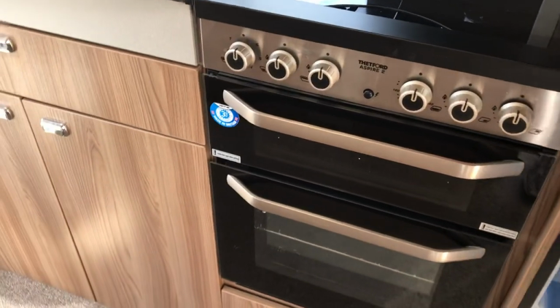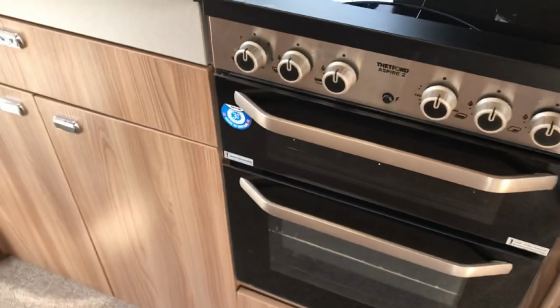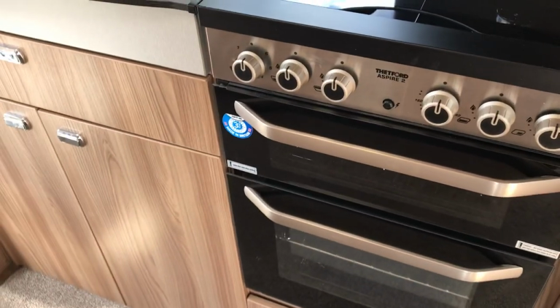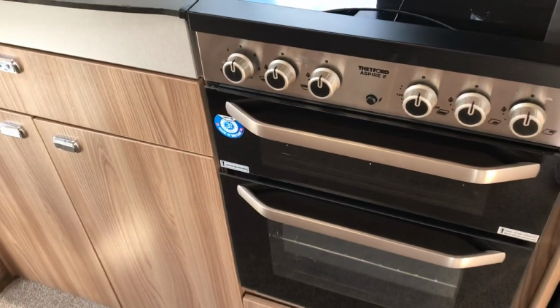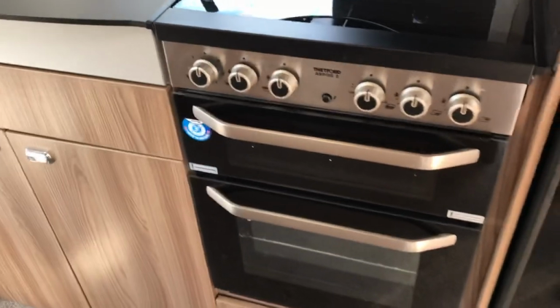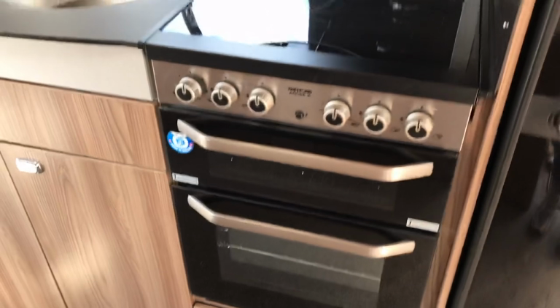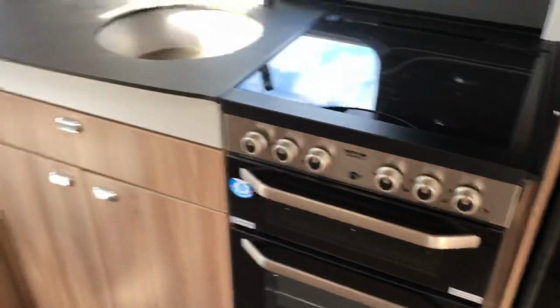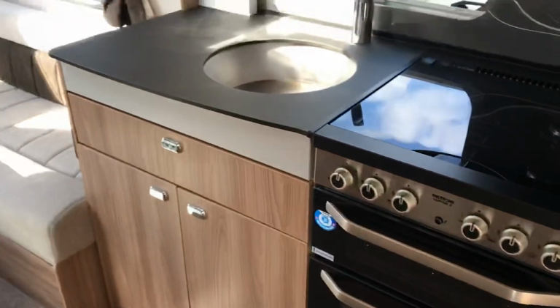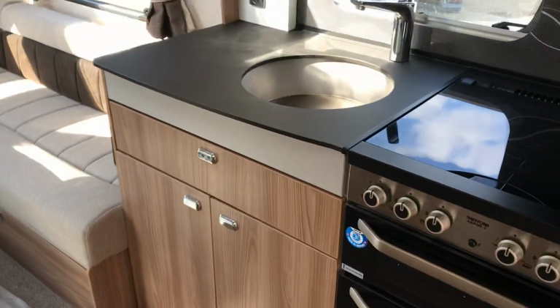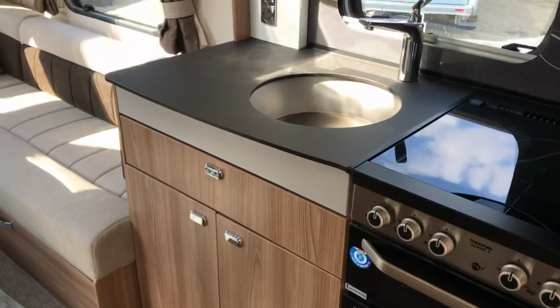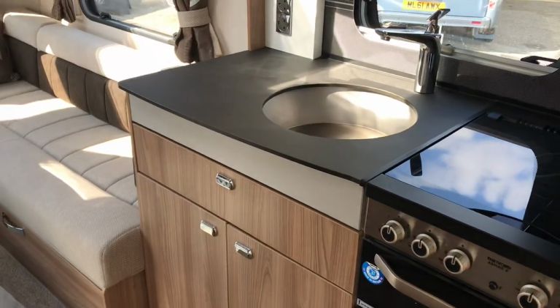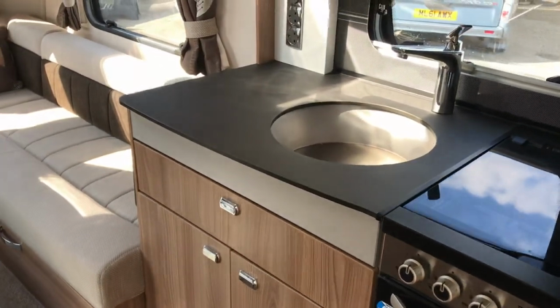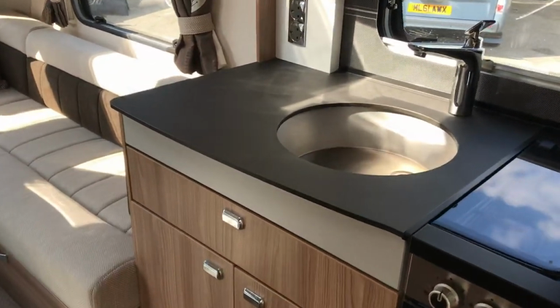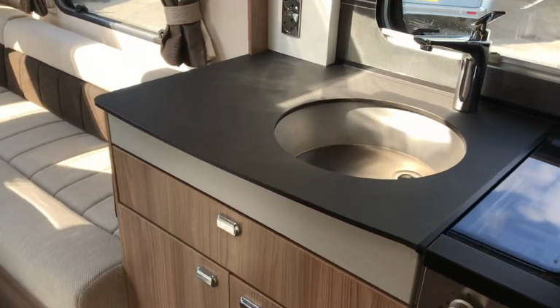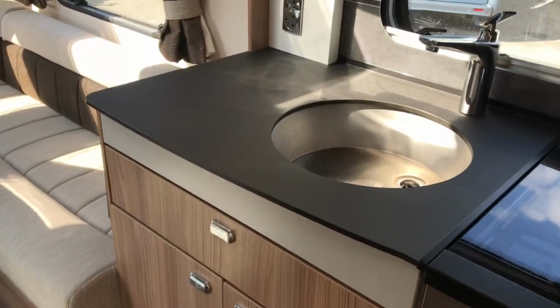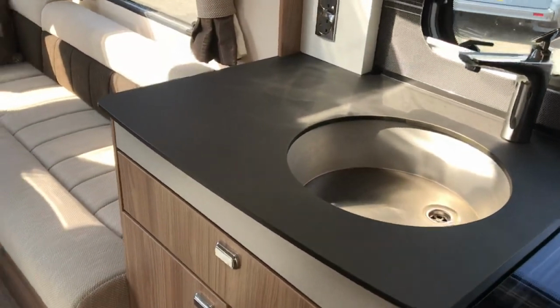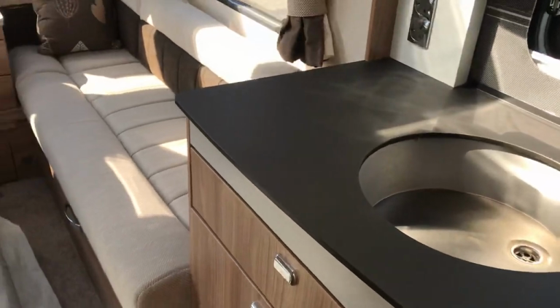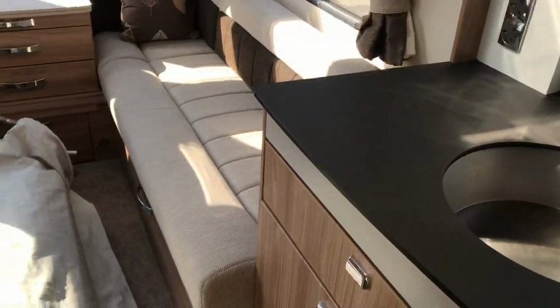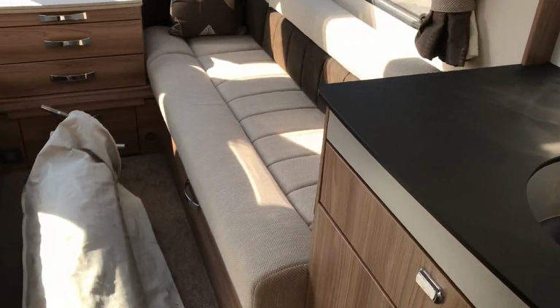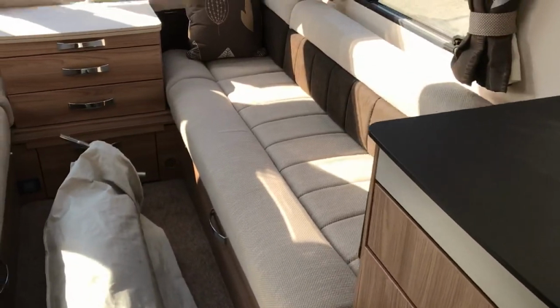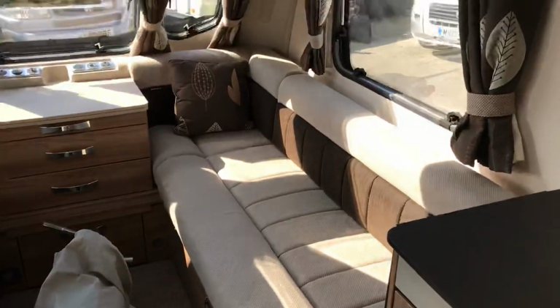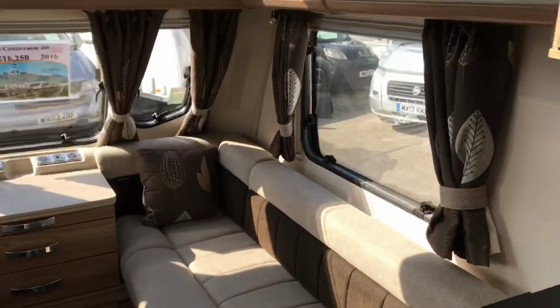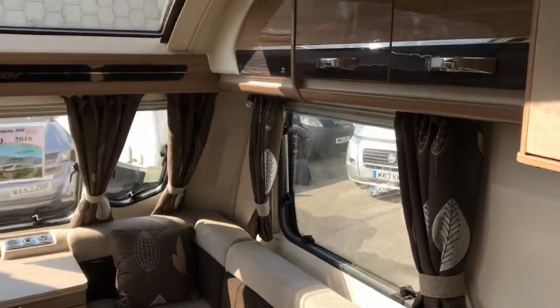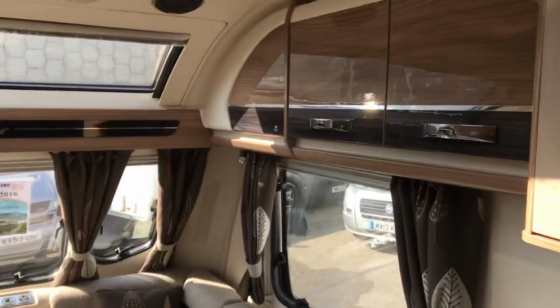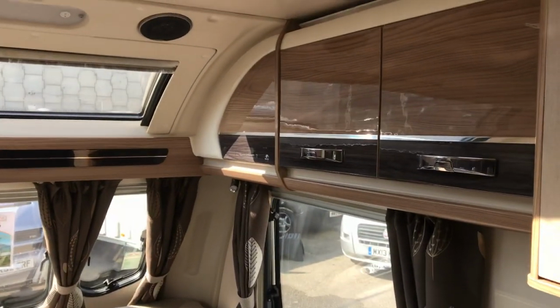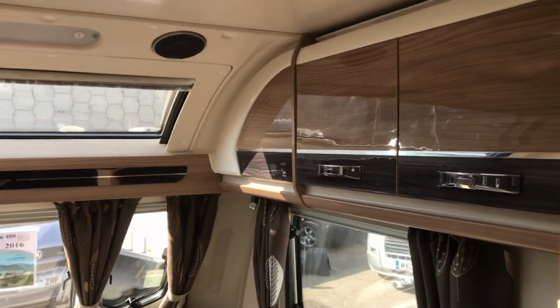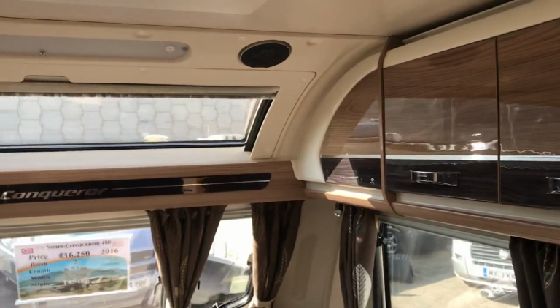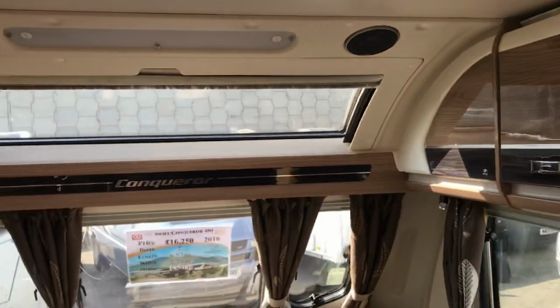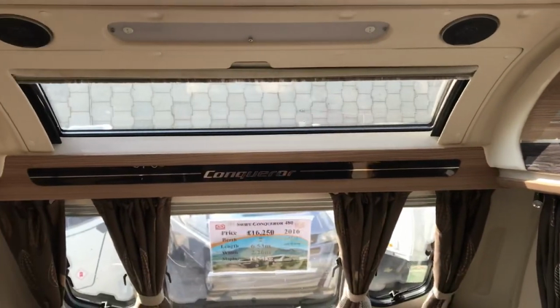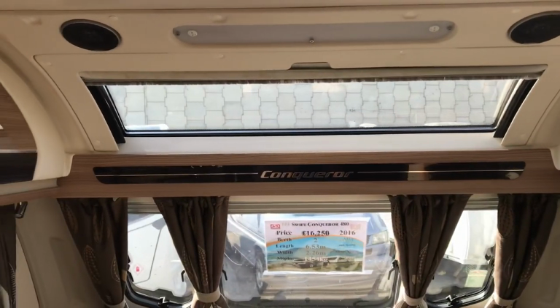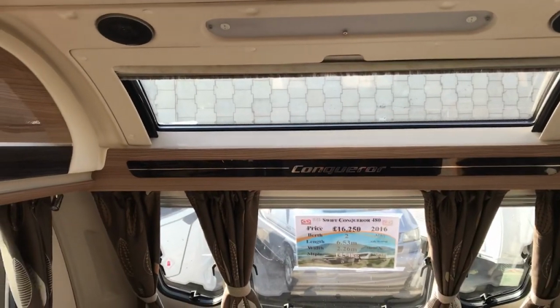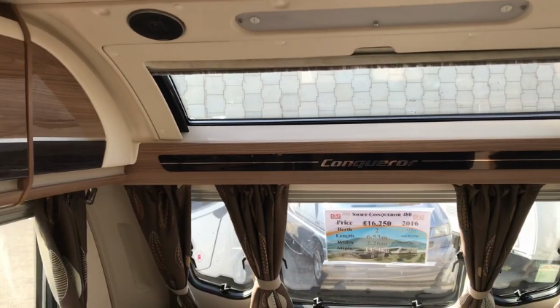Fitted with the Spire 2 cooker, Fenix worktops, stainless steel sink, high gloss overhead lockers, and a large panoramic sunroof.